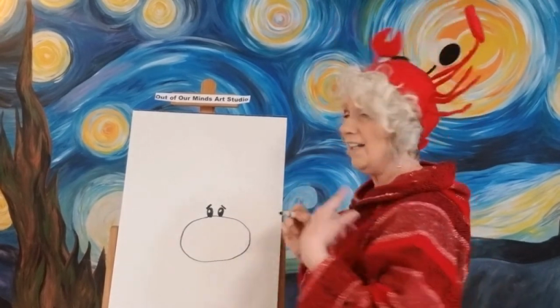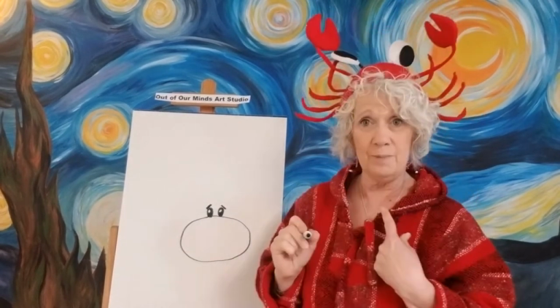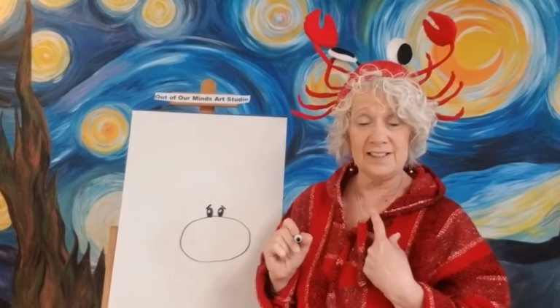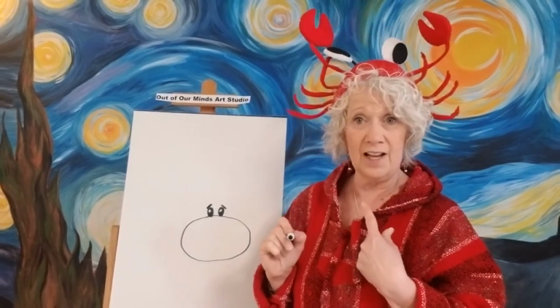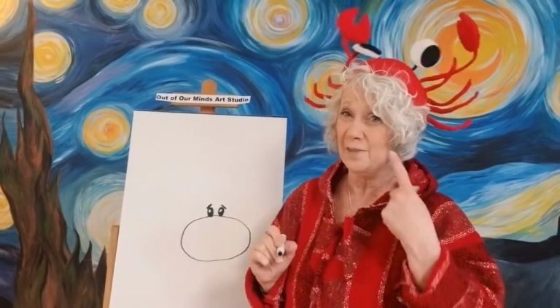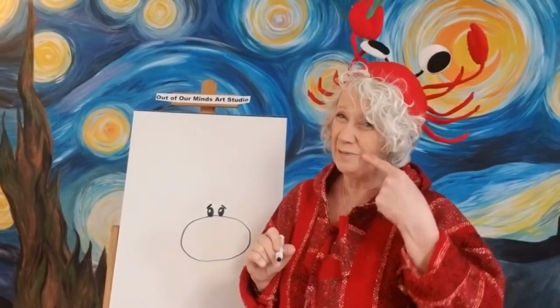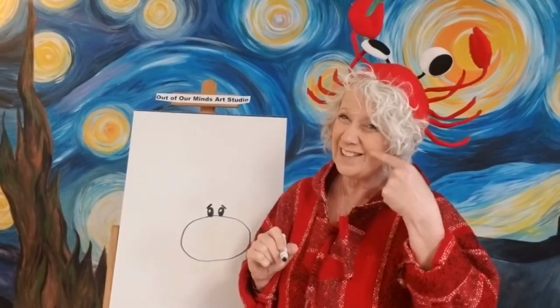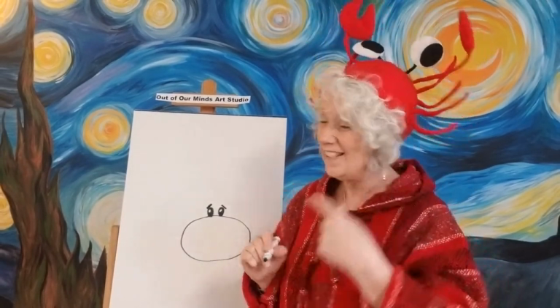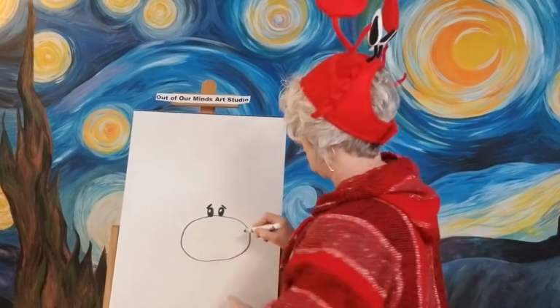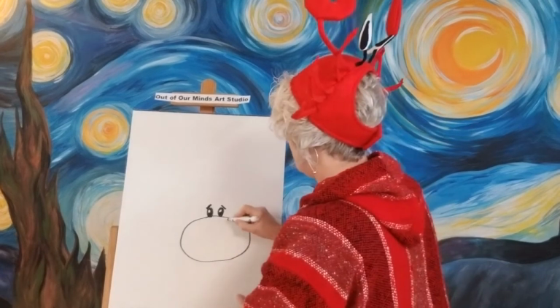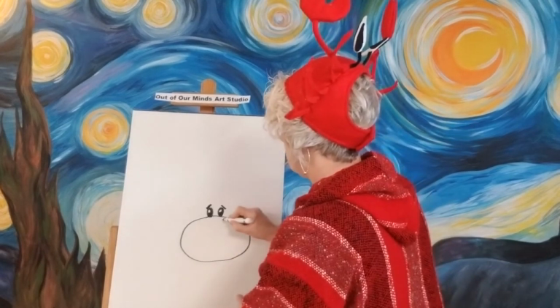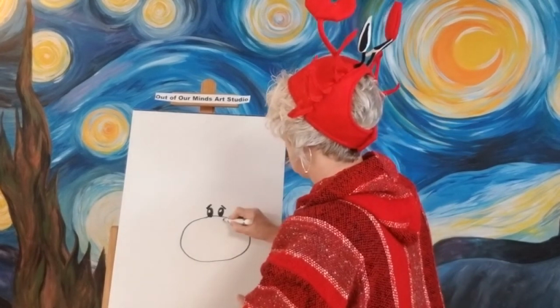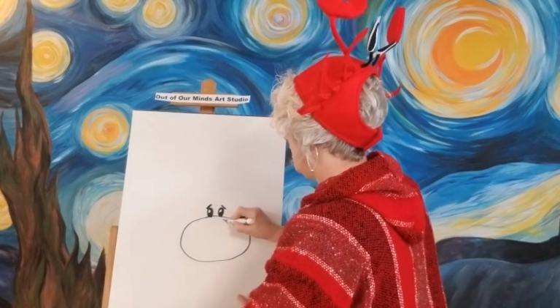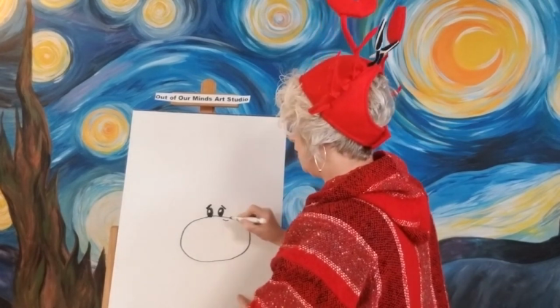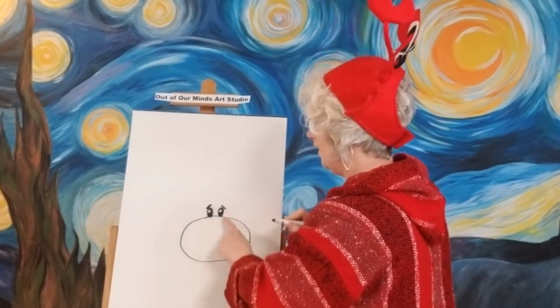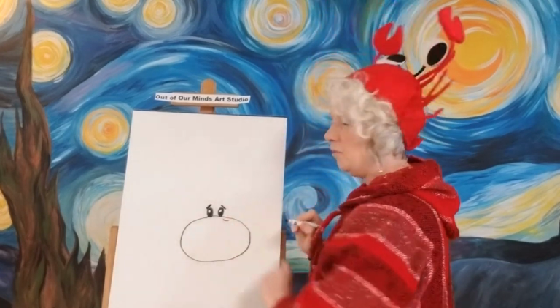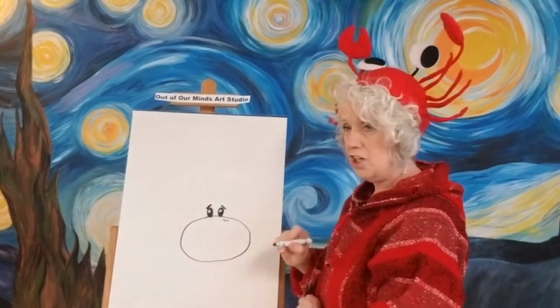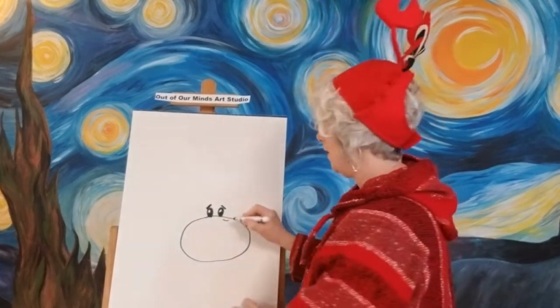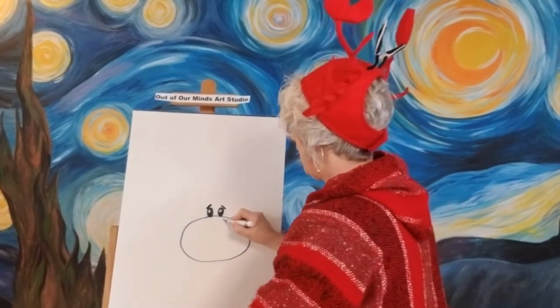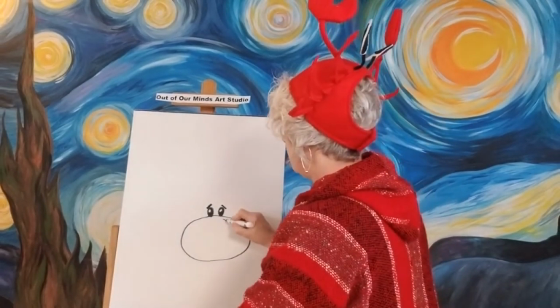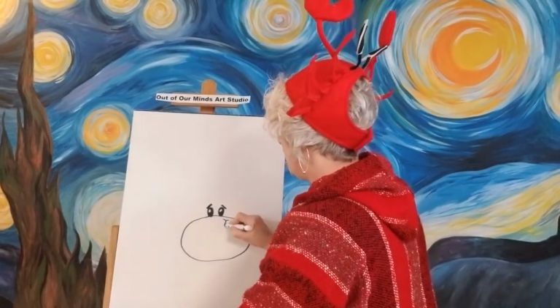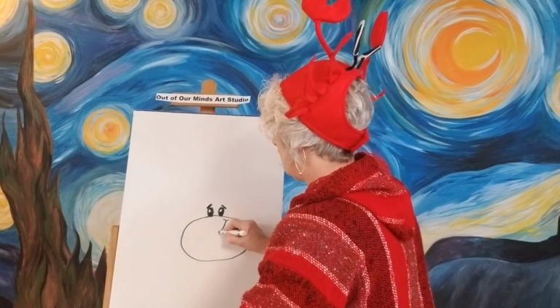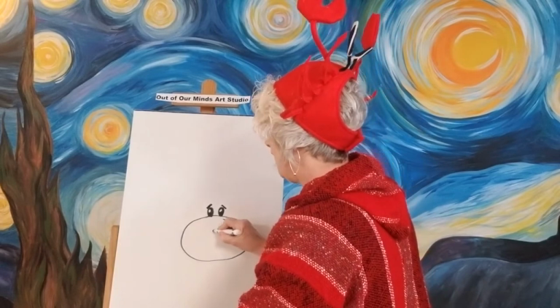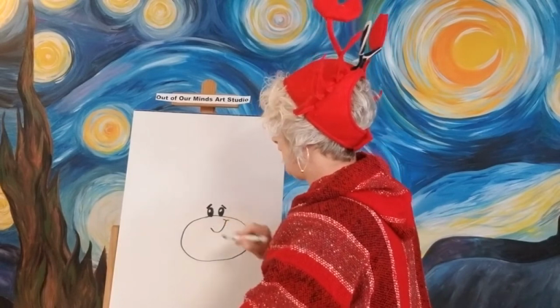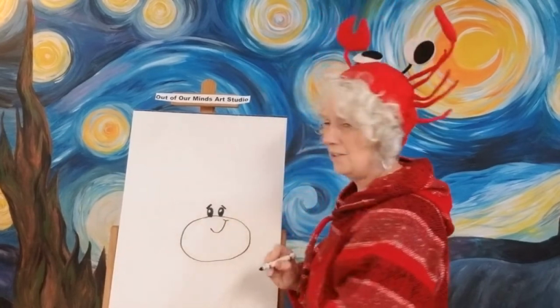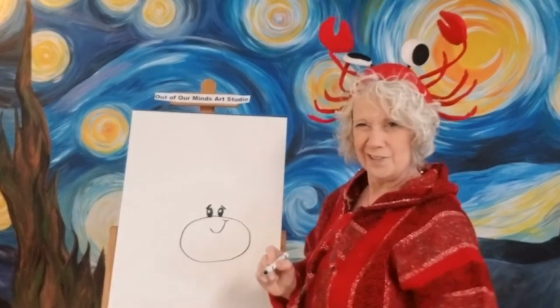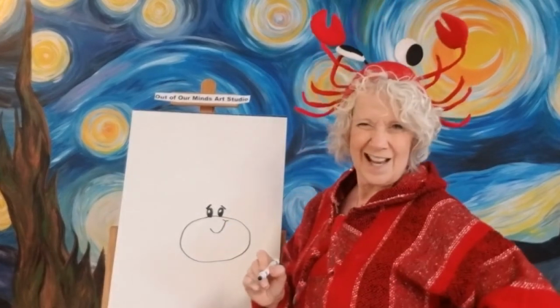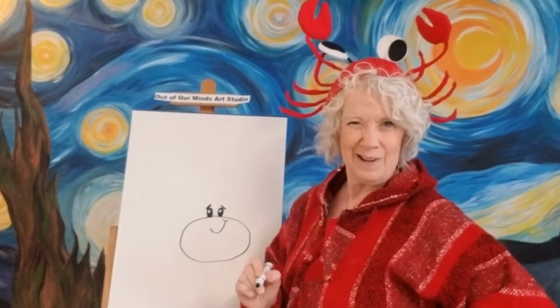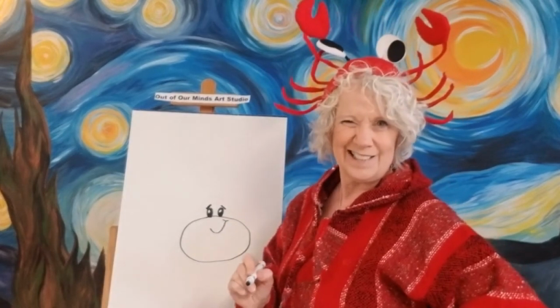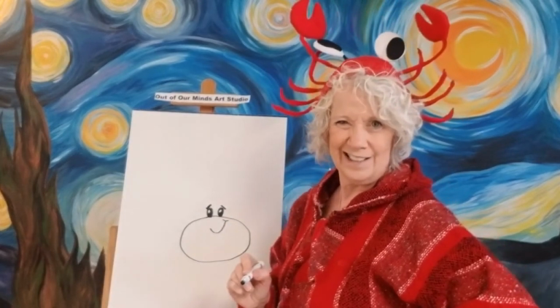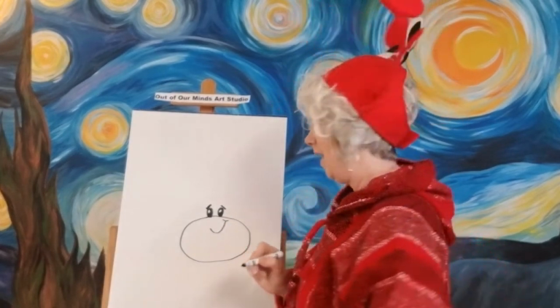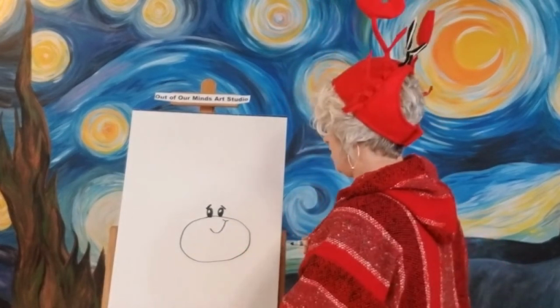Let's give him a little smile — one of those little sly smiles, it's only one sided. So we're going to put the line where his cheek would be and then go down and give him kind of a little half smile. He's just kind of like making a silly little smile at you.